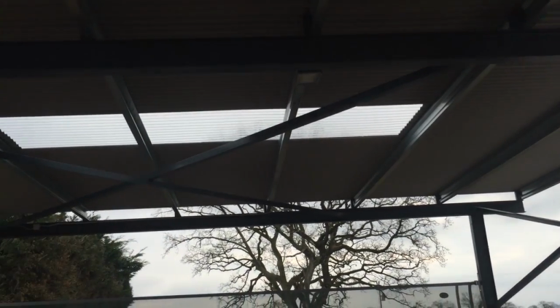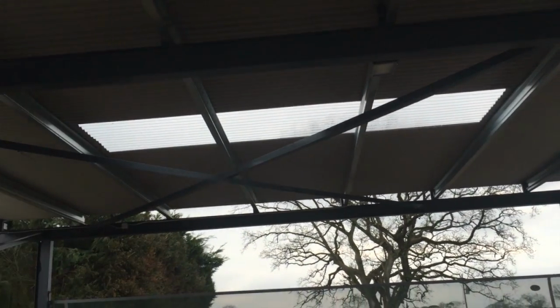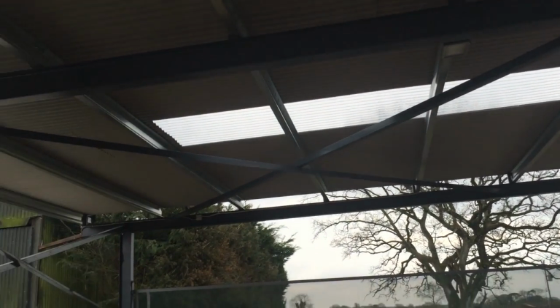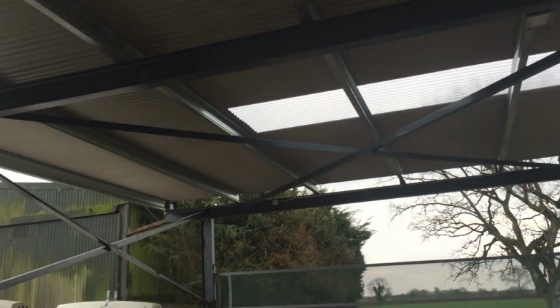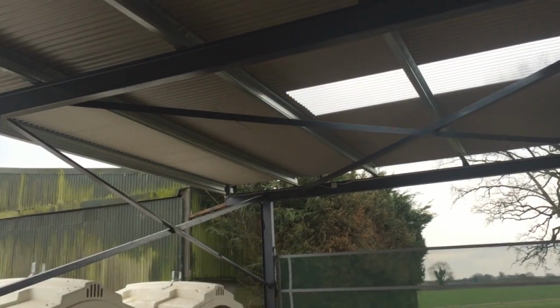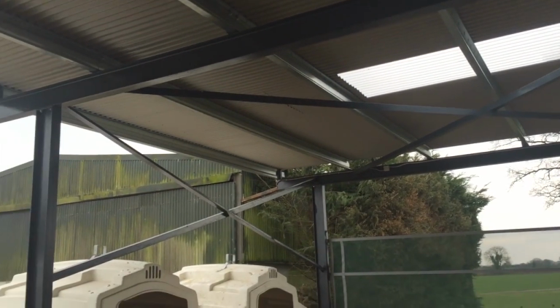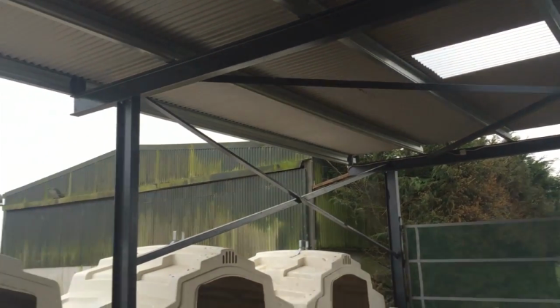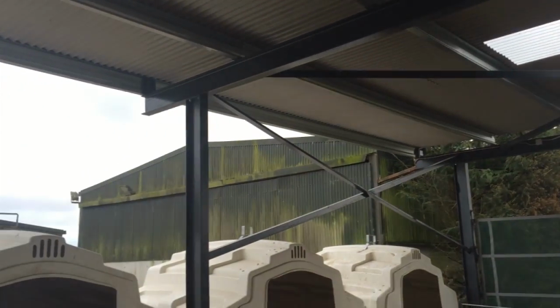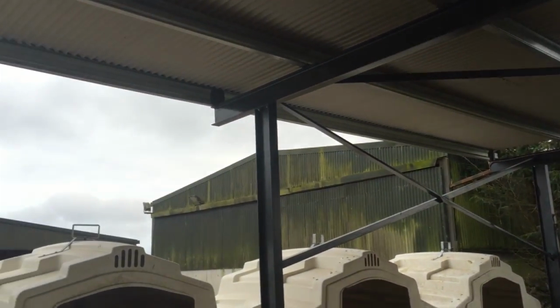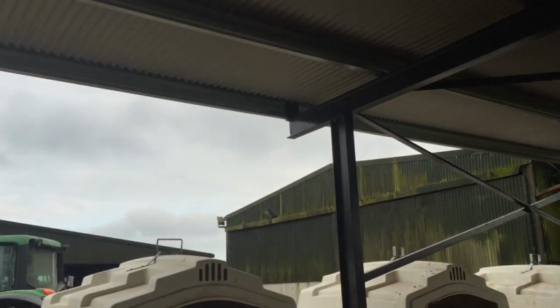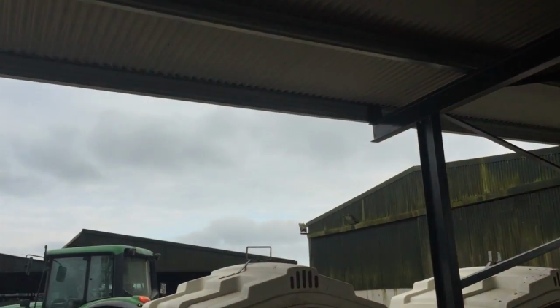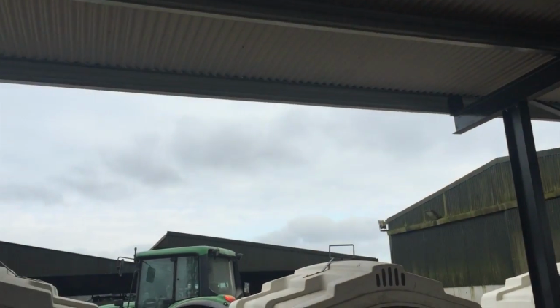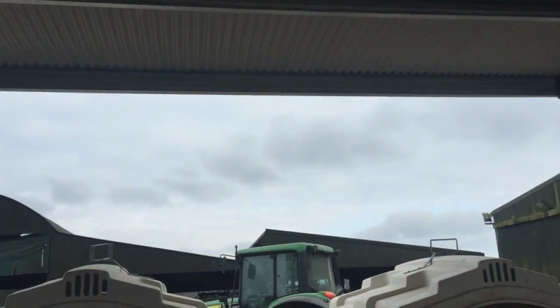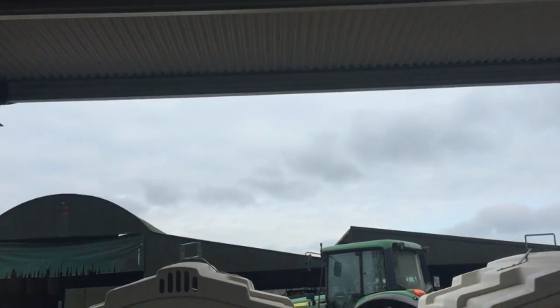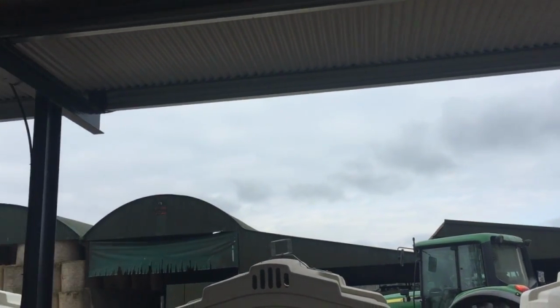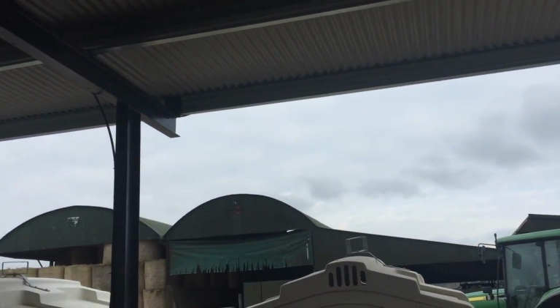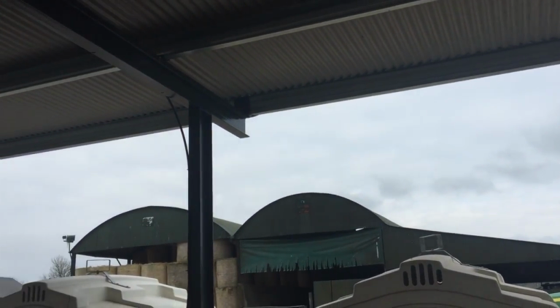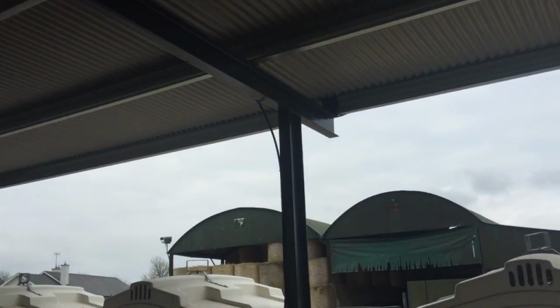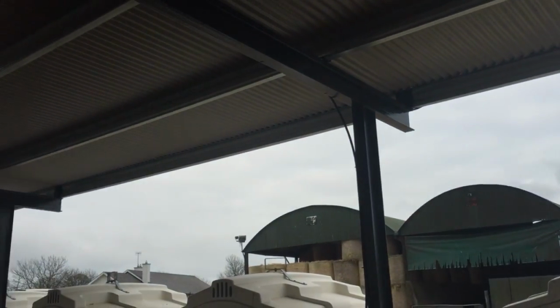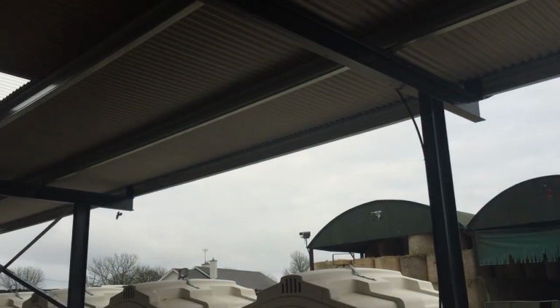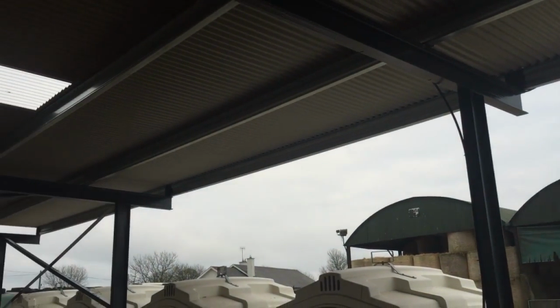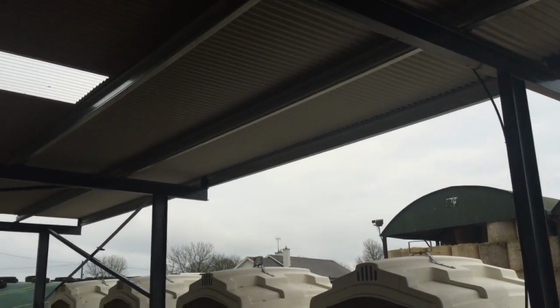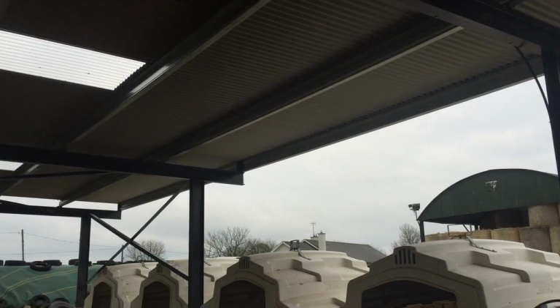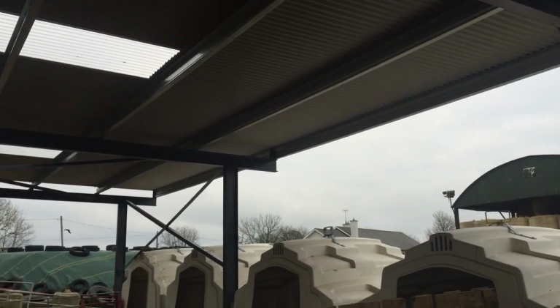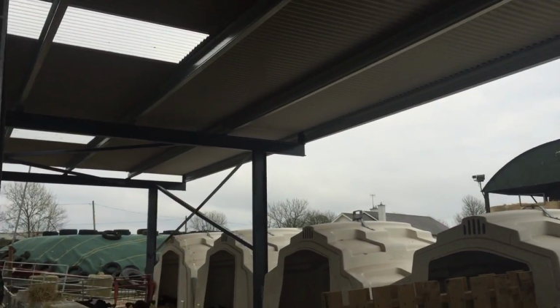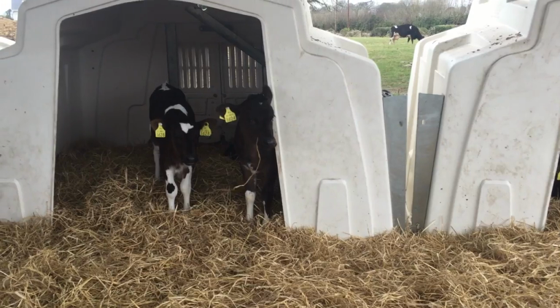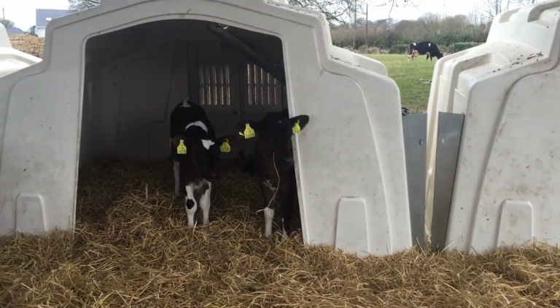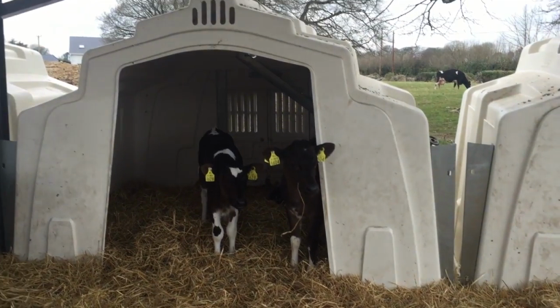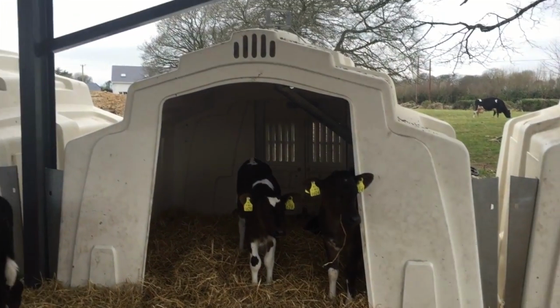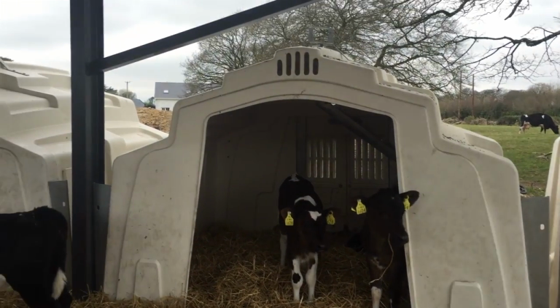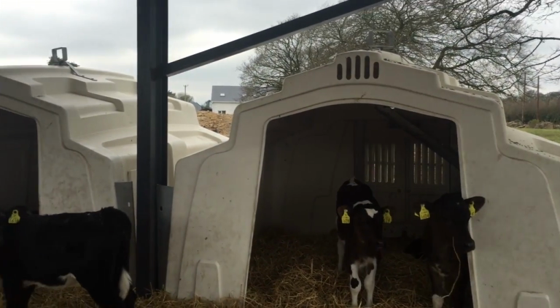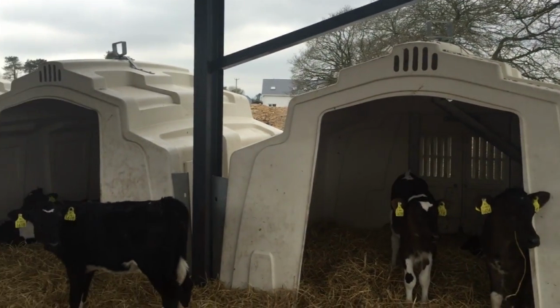Sean Roberts converted from beef to dairy six years ago and he is calving down 350 dairy cows this year. He needs a lot more space for calves now, so he built this canopy shed this year.